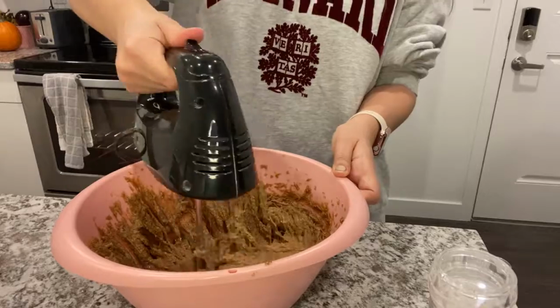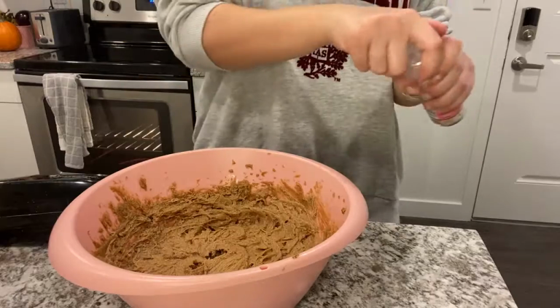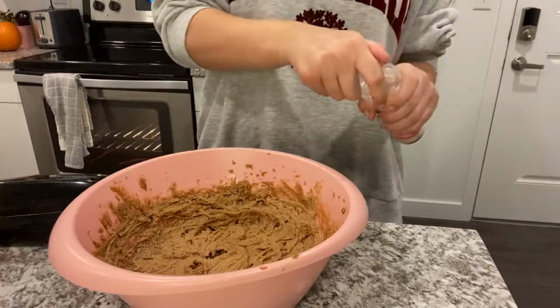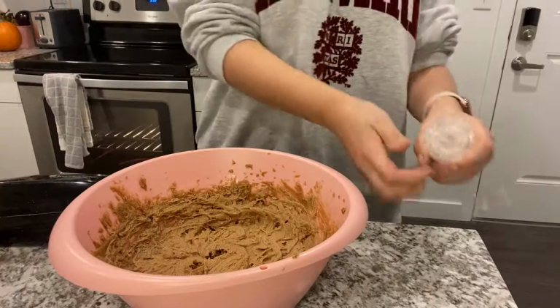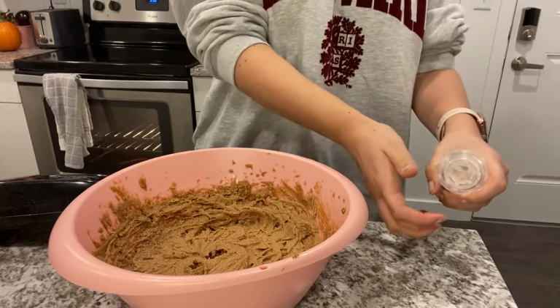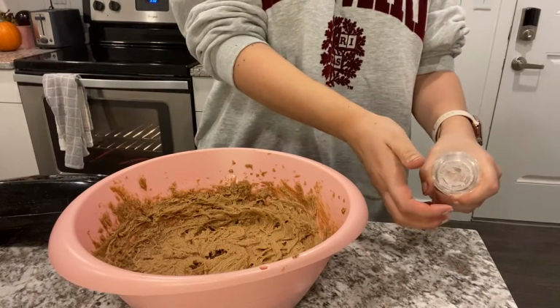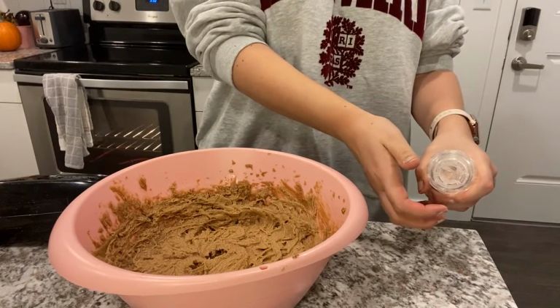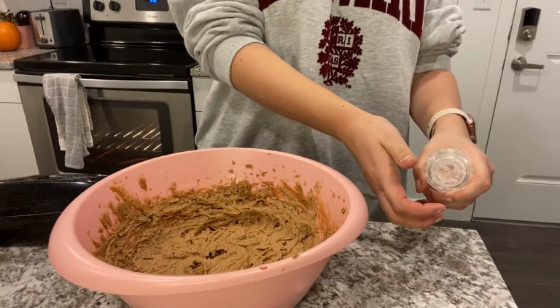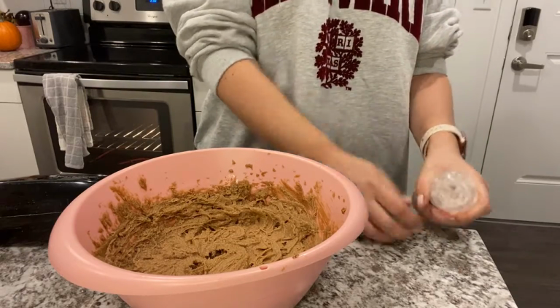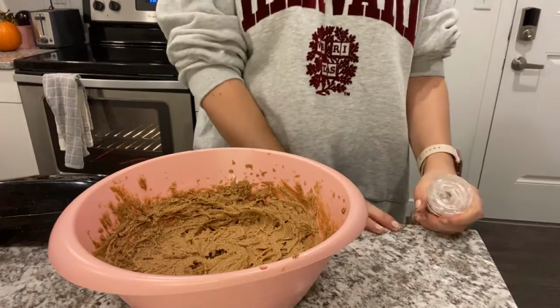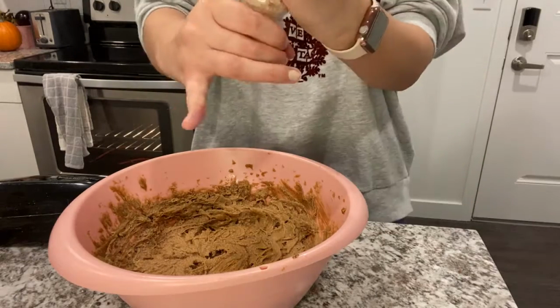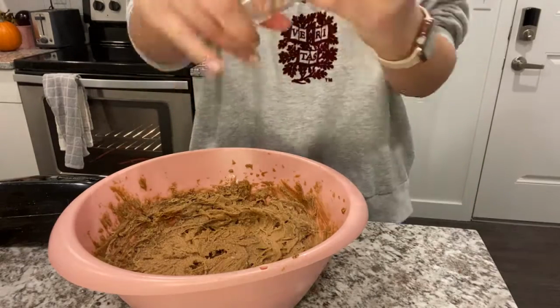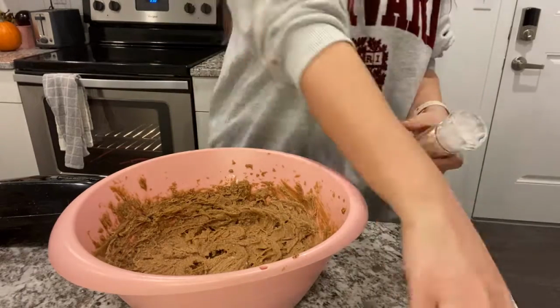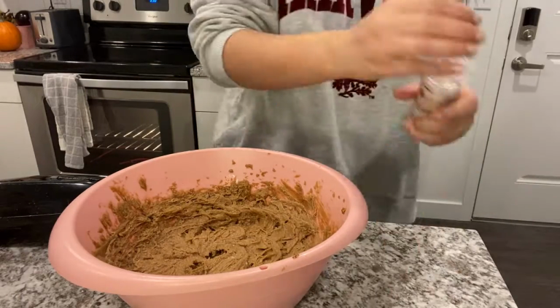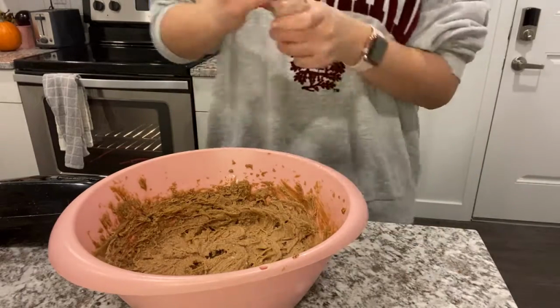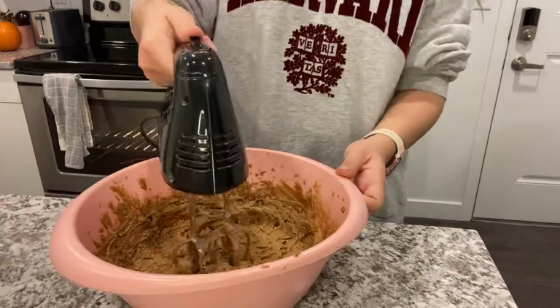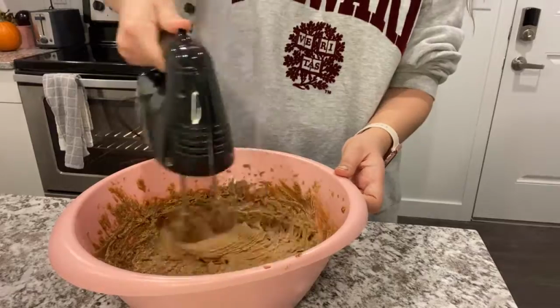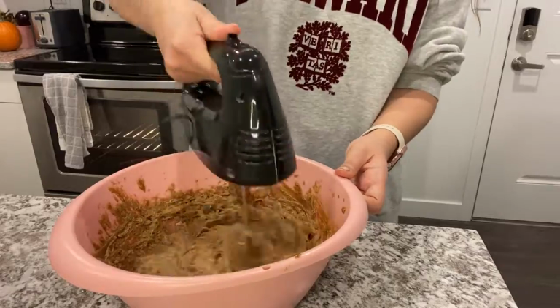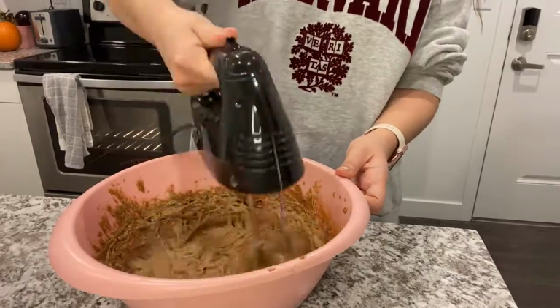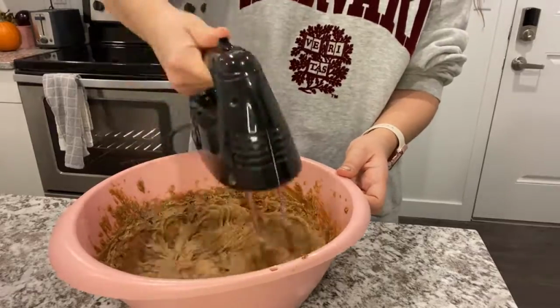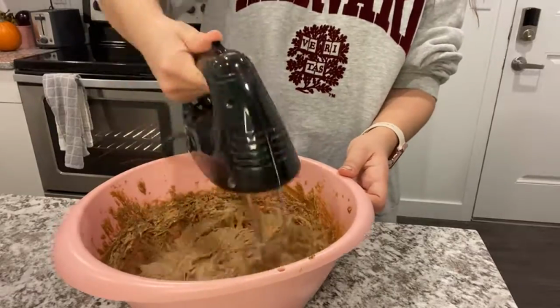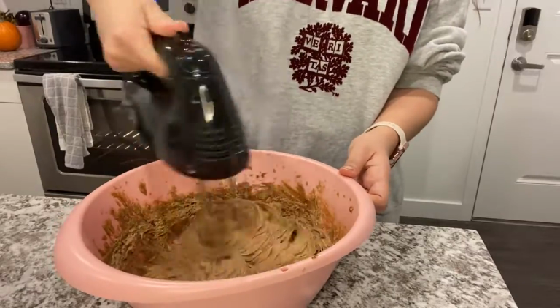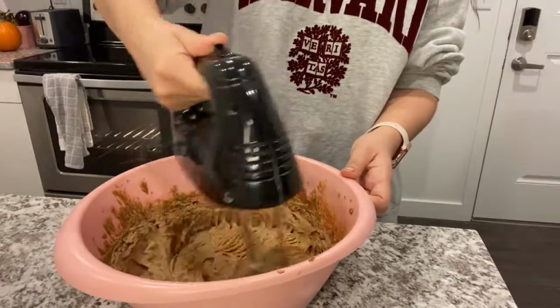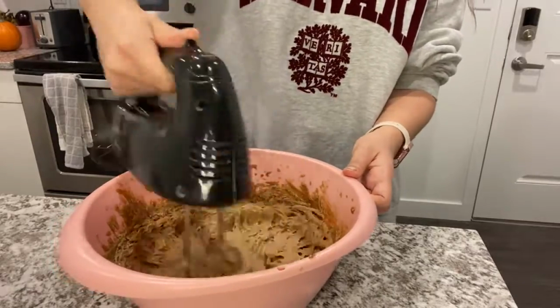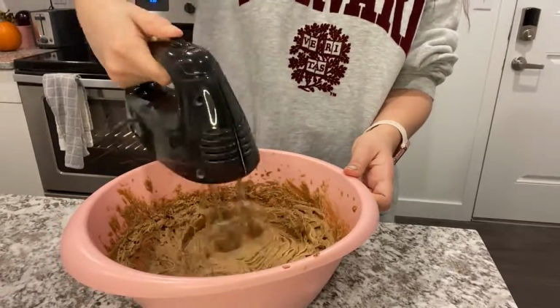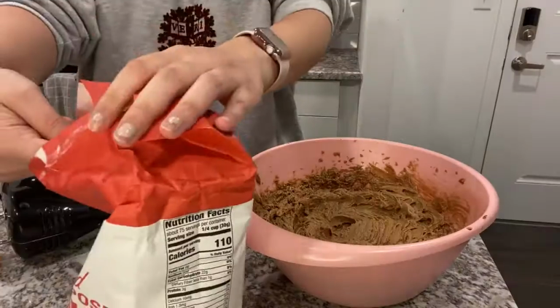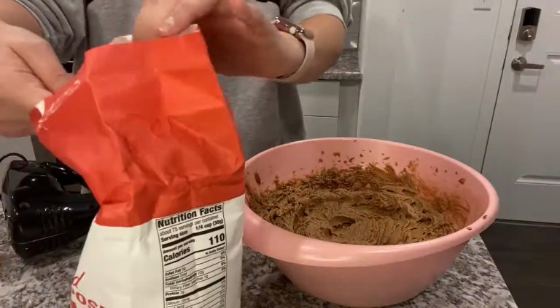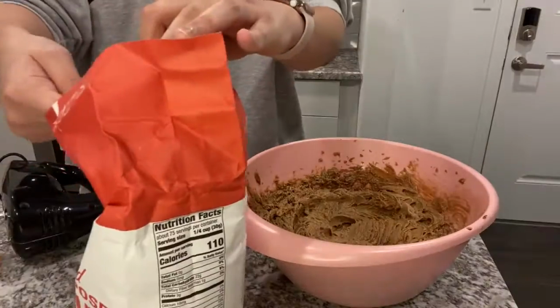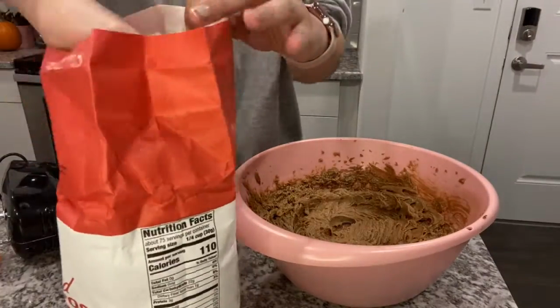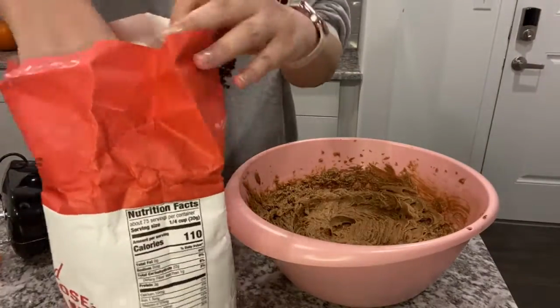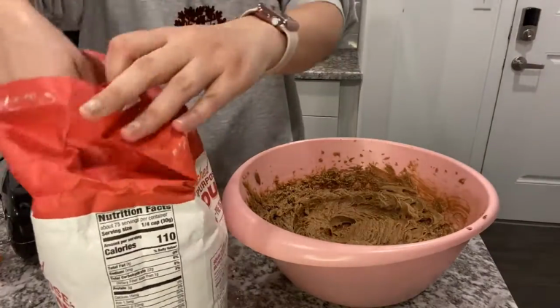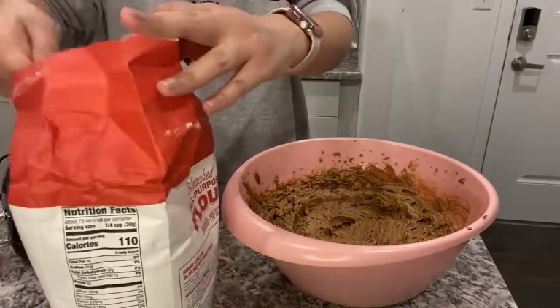Take a little bit of salt — just a pinch — and make sure to whisk that really well so you don't get salt crystals in some cookies but not in others.